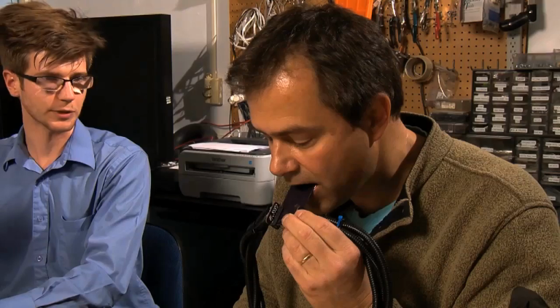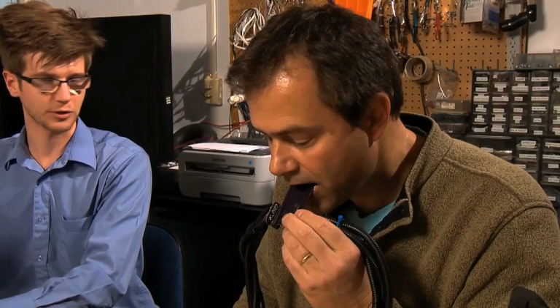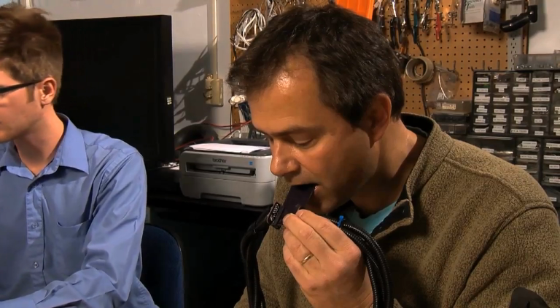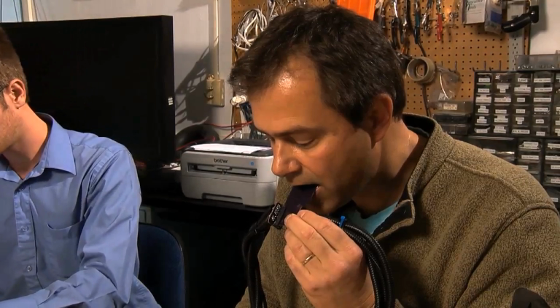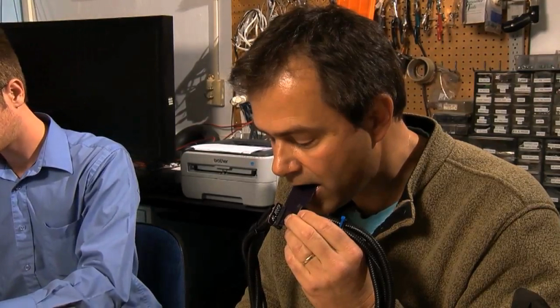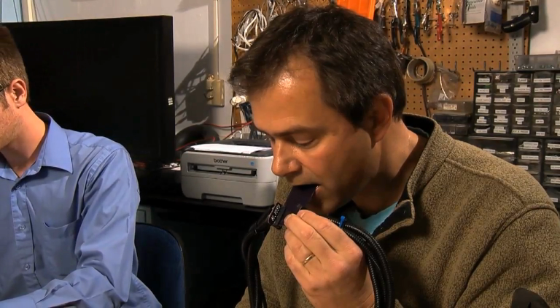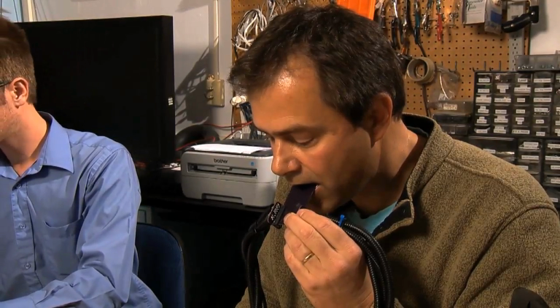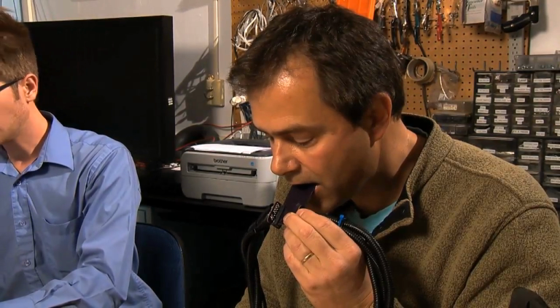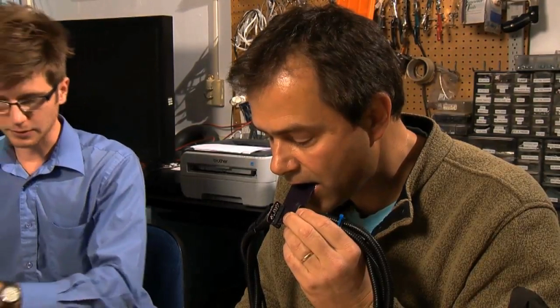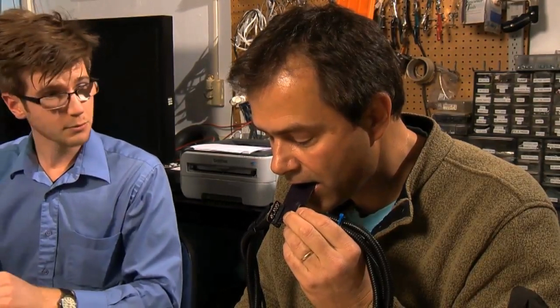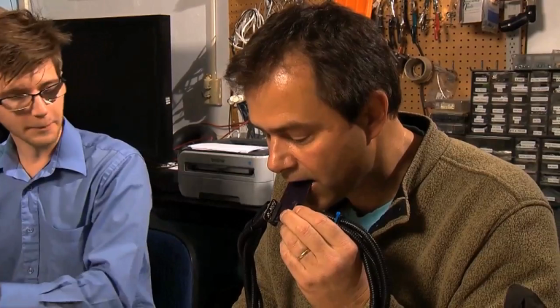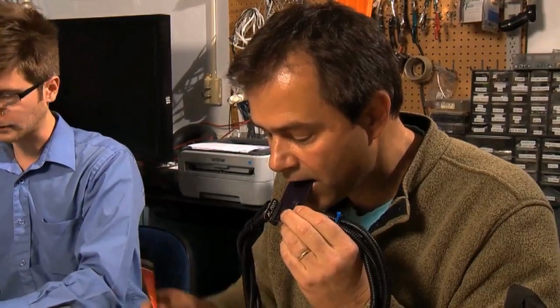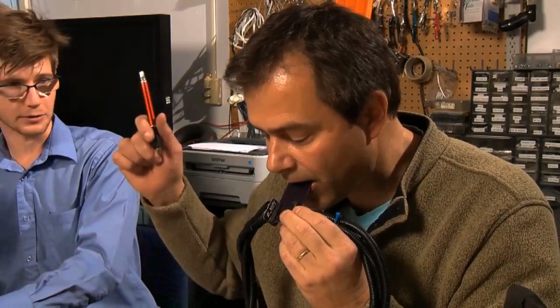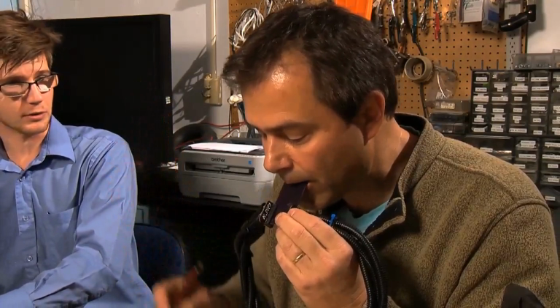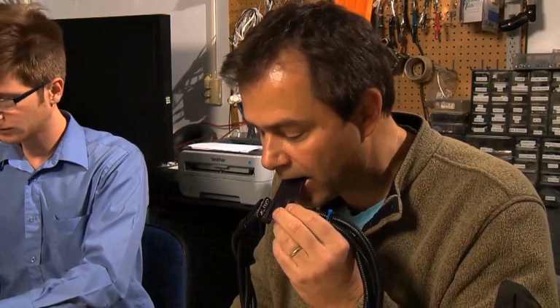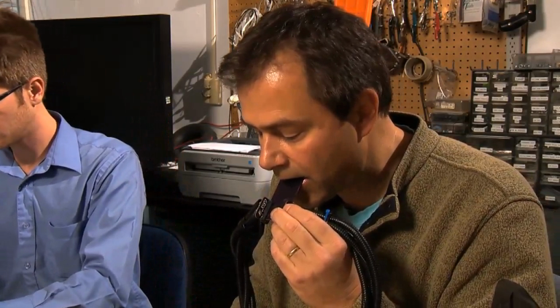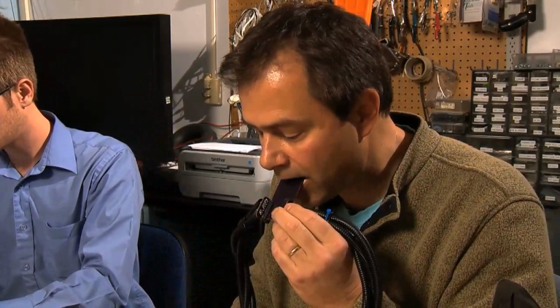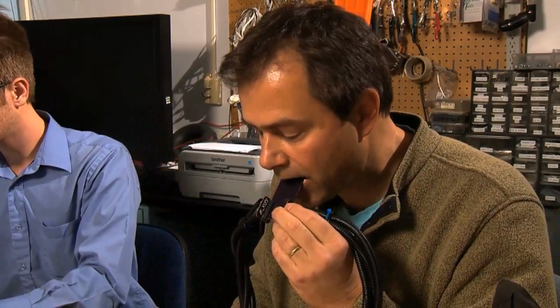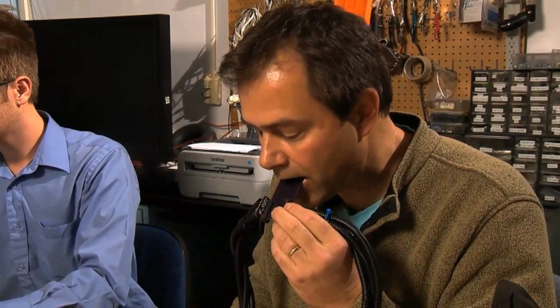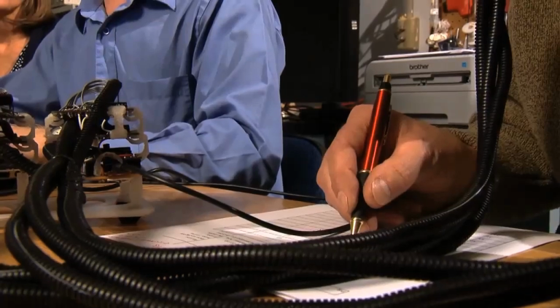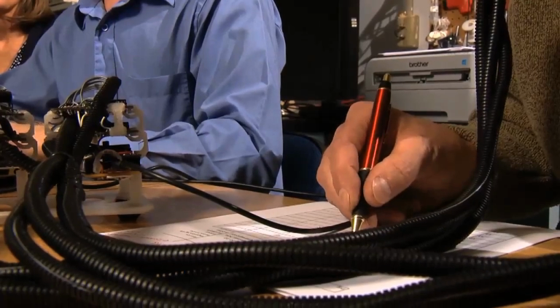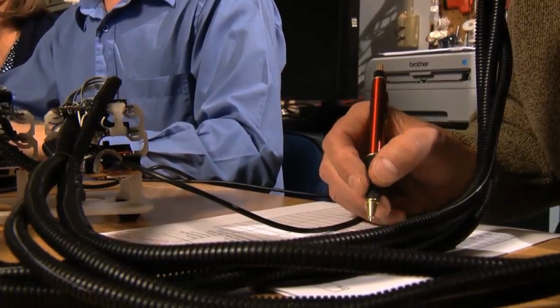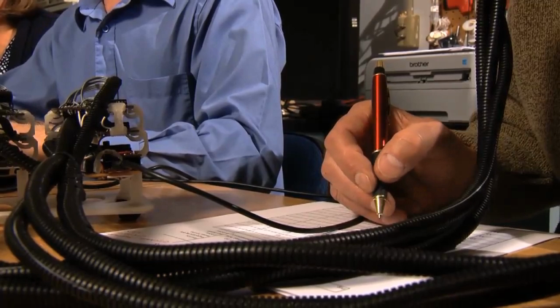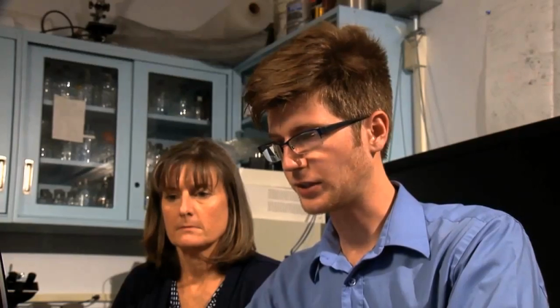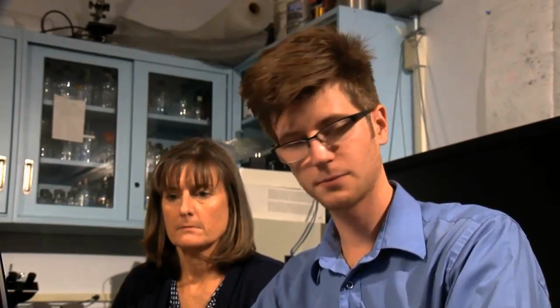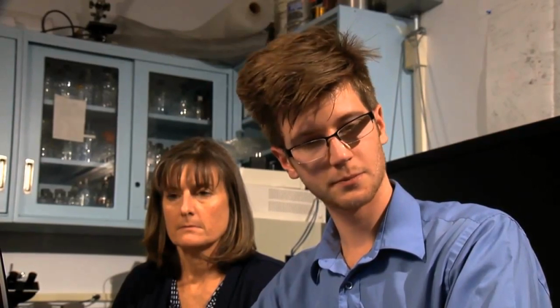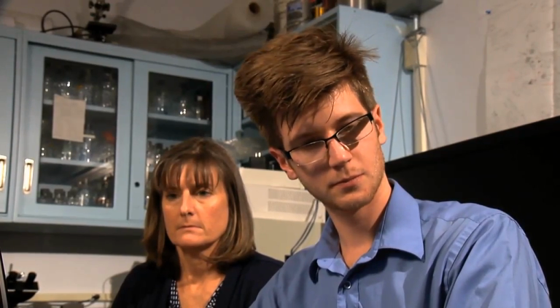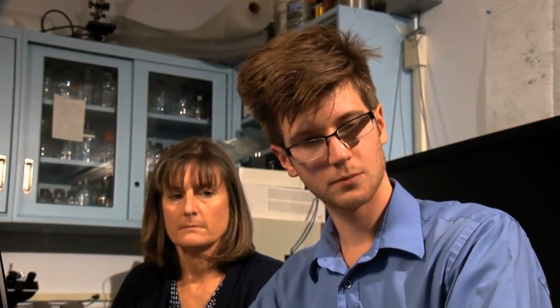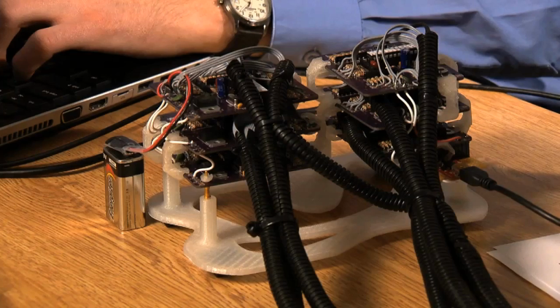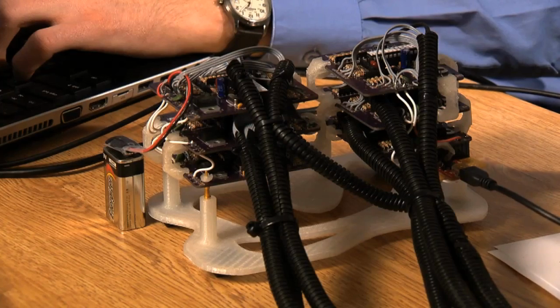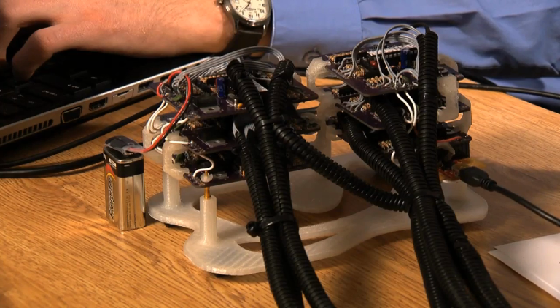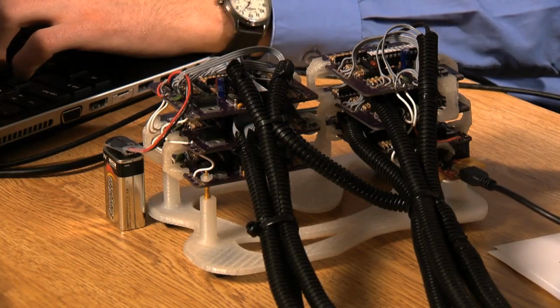Engineering professor John Williams co-leads the team. Having his tongue mapped for sensitivity to figure out how much variety there is among tongues and what pattern of electrodes works best.